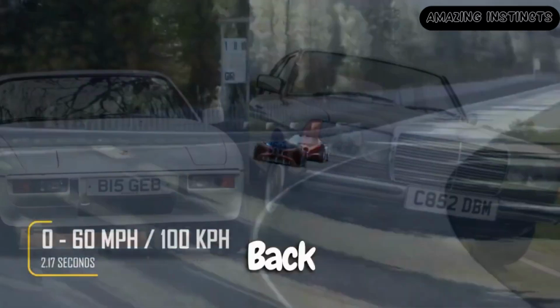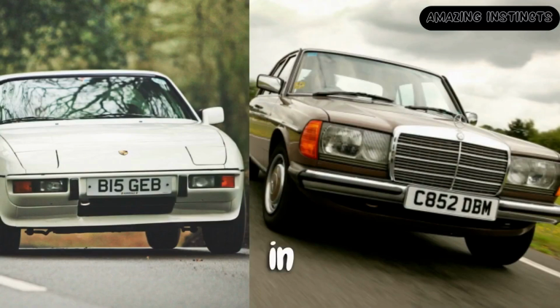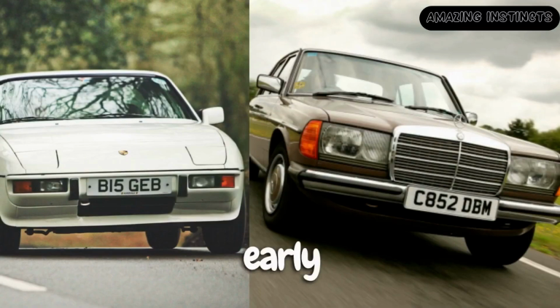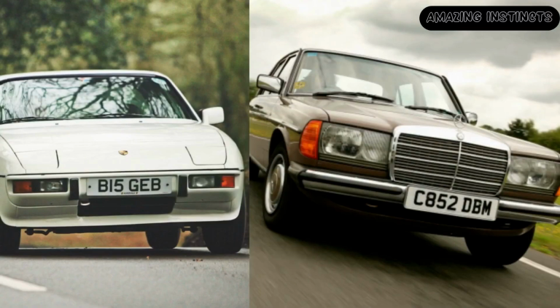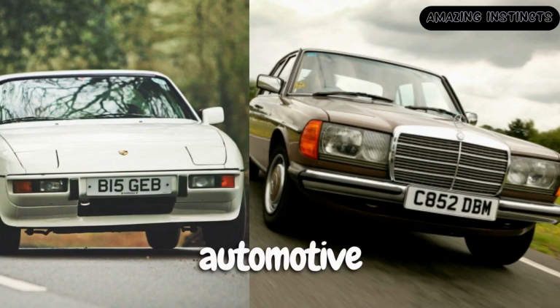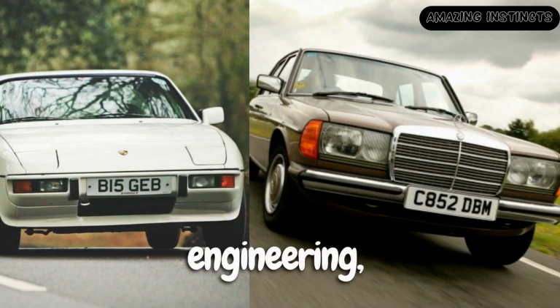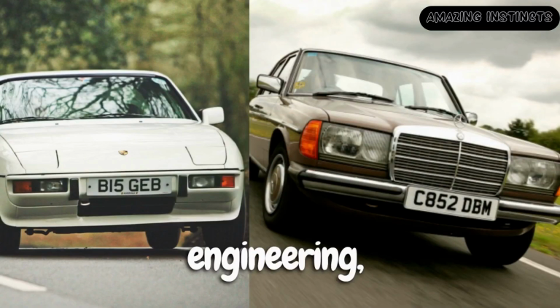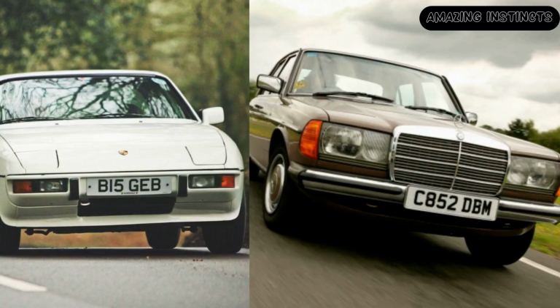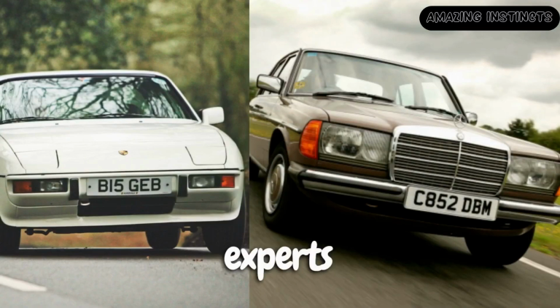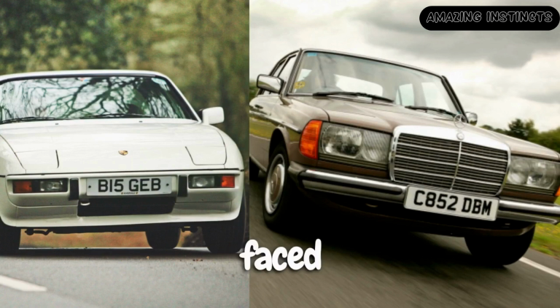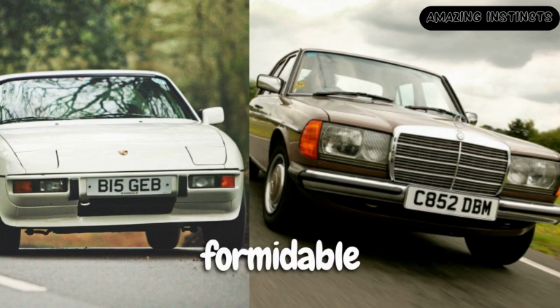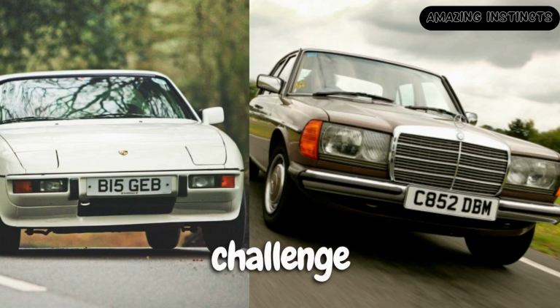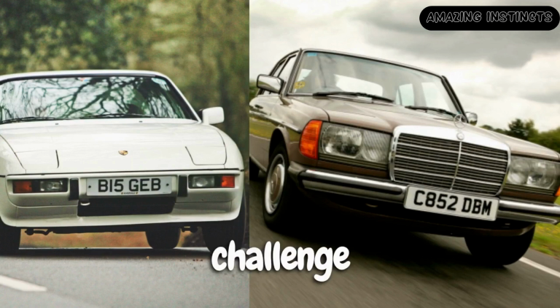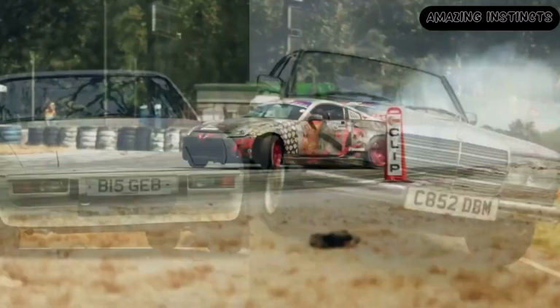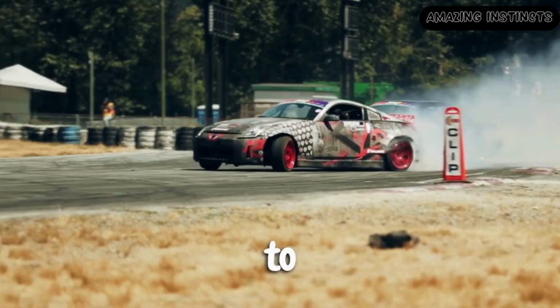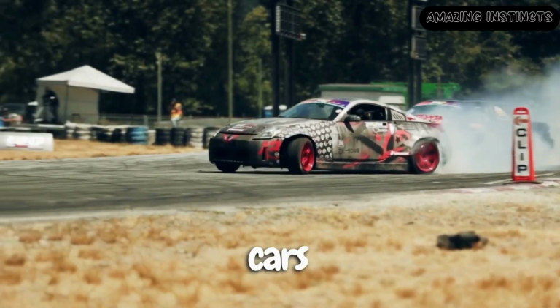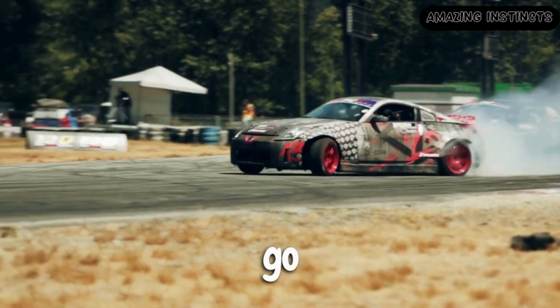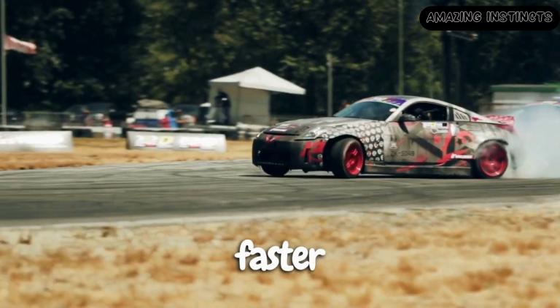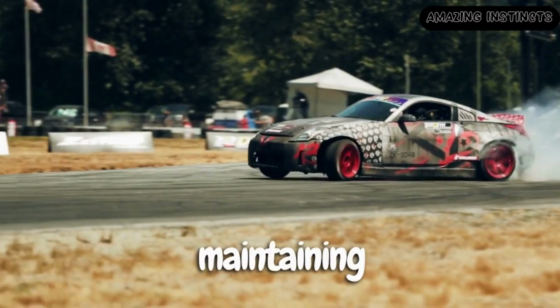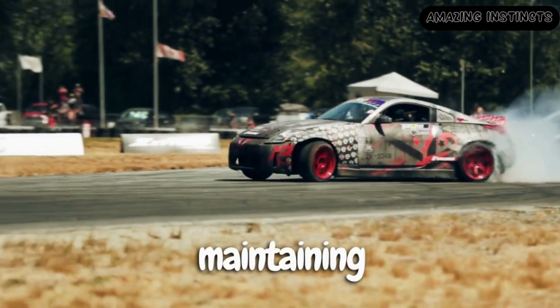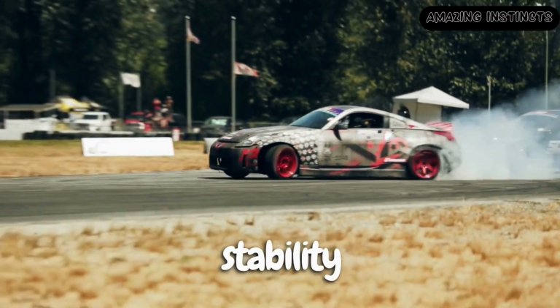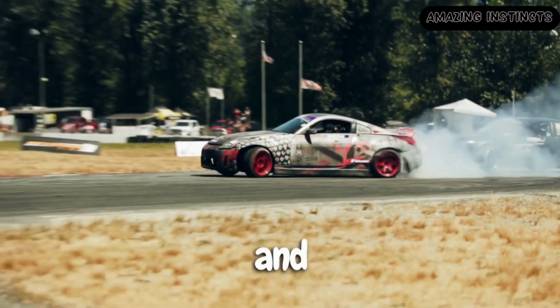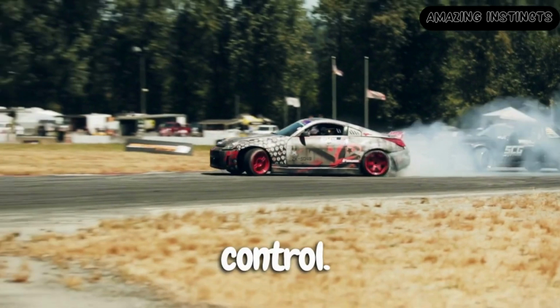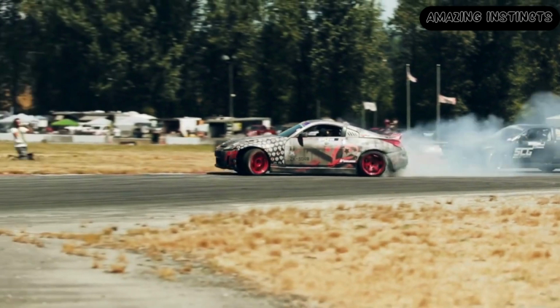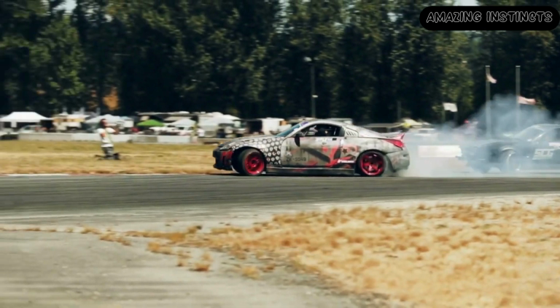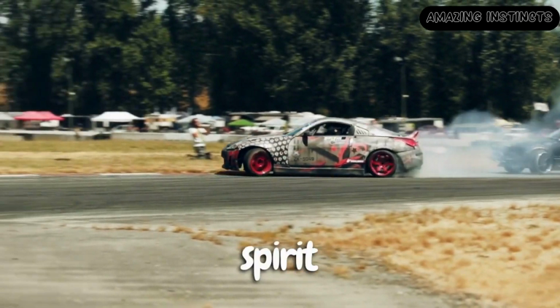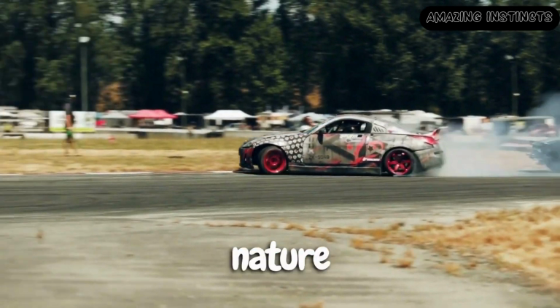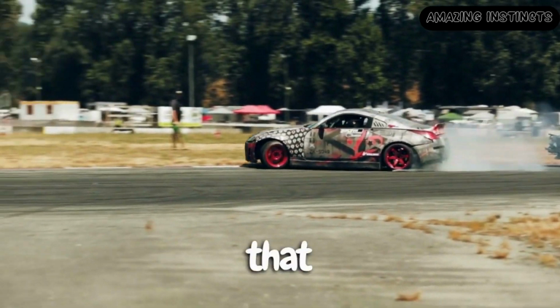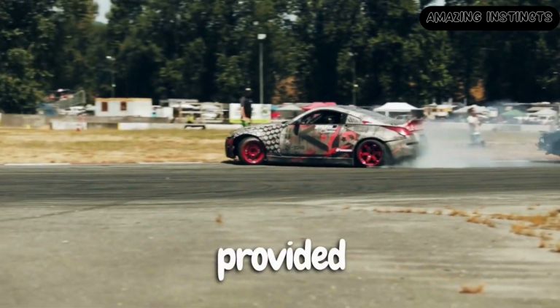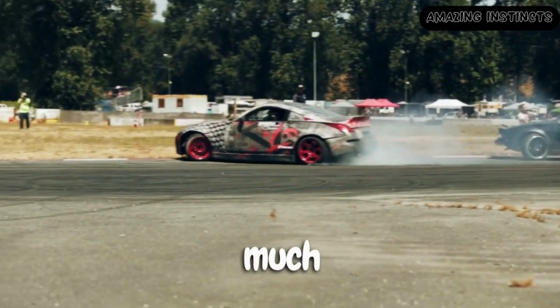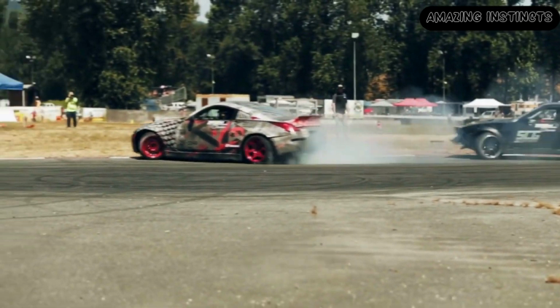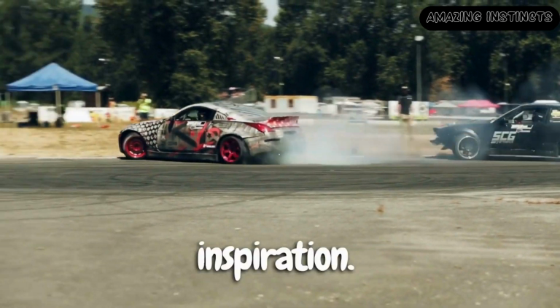Back in the early days of automotive engineering, experts faced a formidable challenge: how to make cars go faster while maintaining stability and control. It was the spirit of nature that provided the much-needed inspiration.